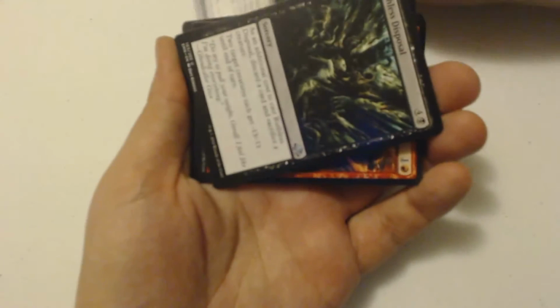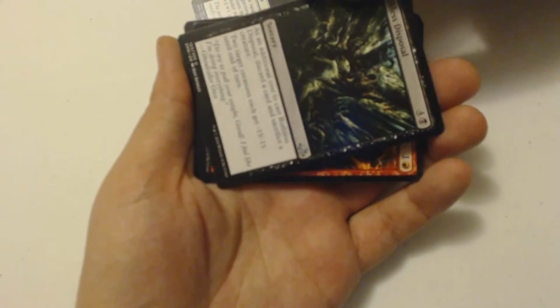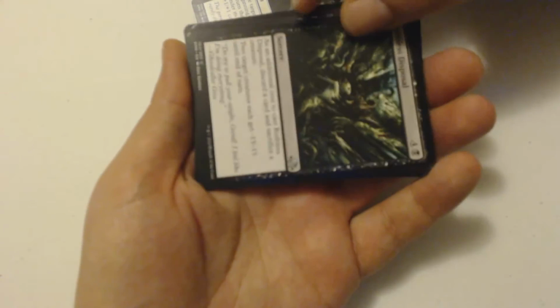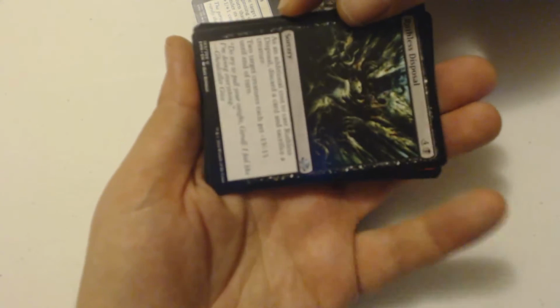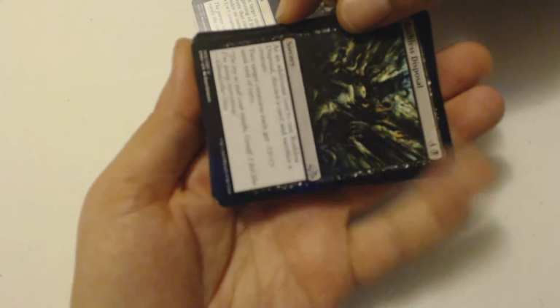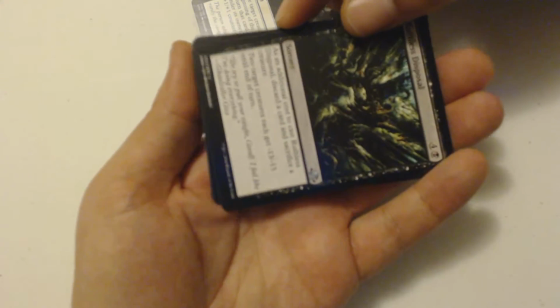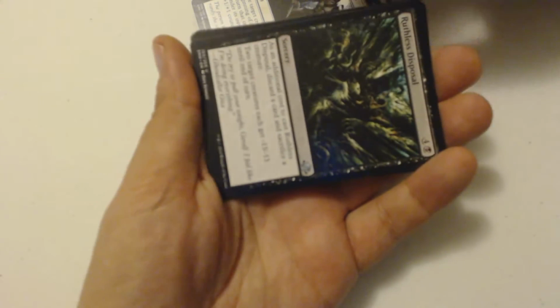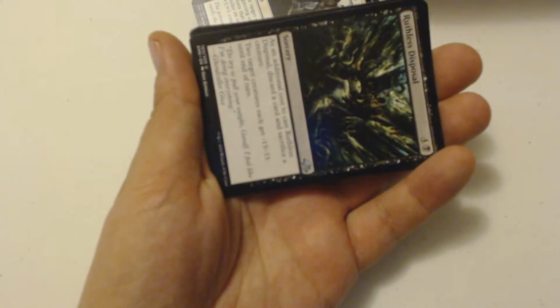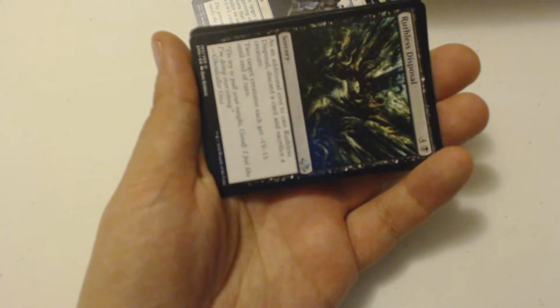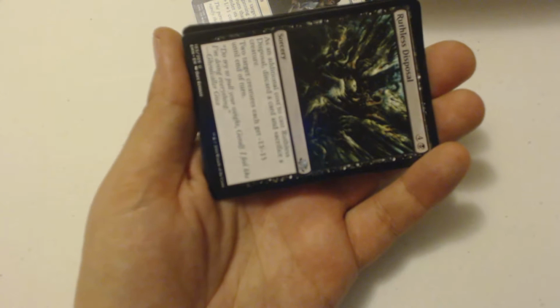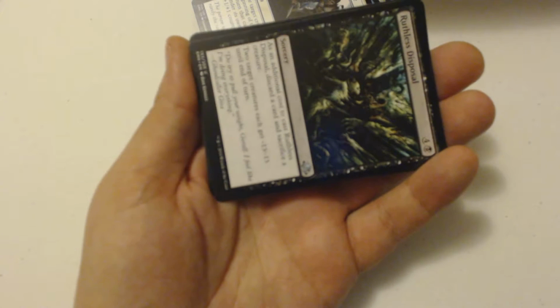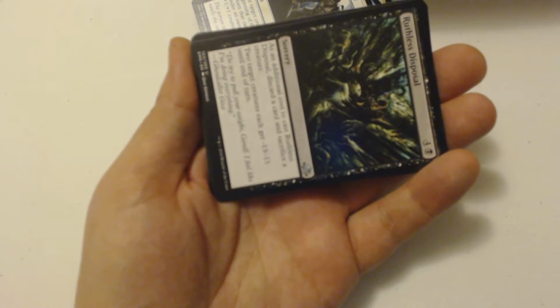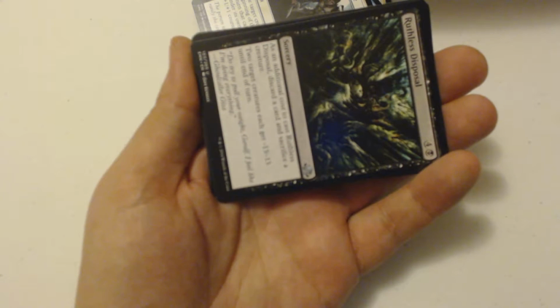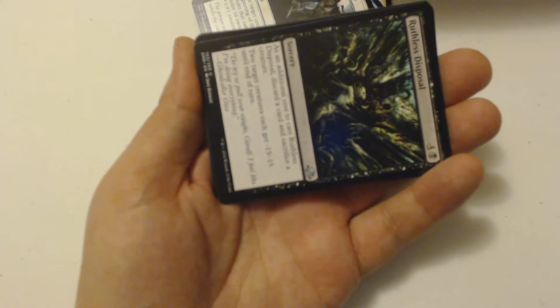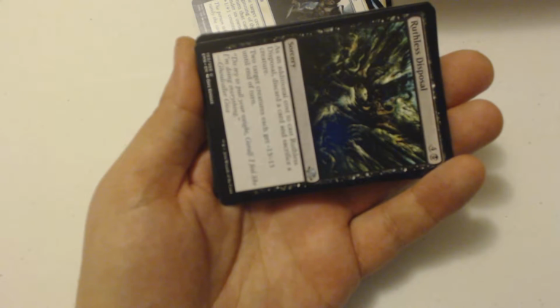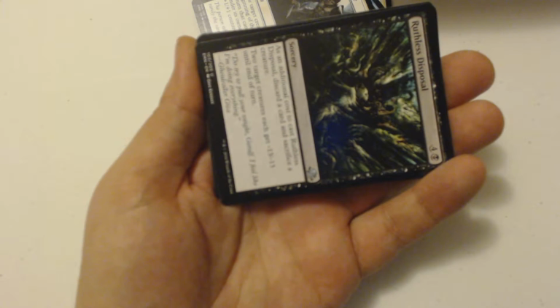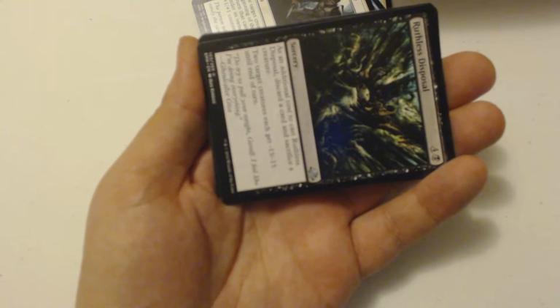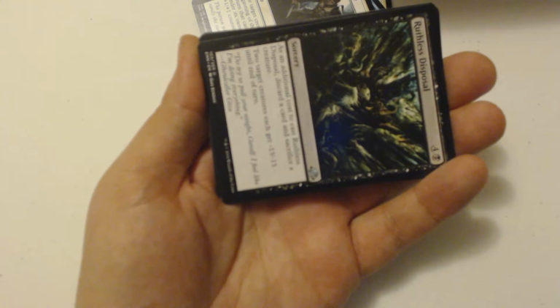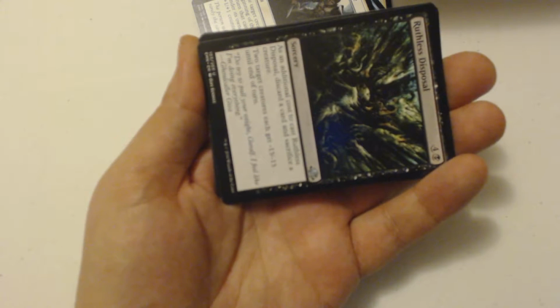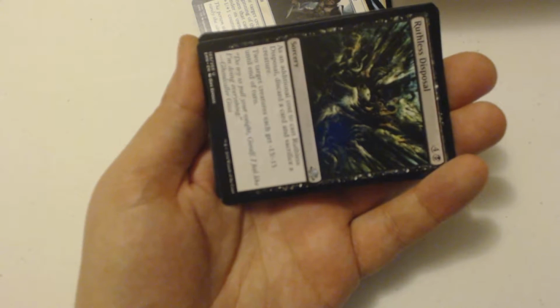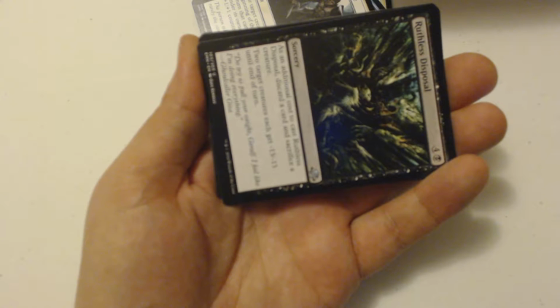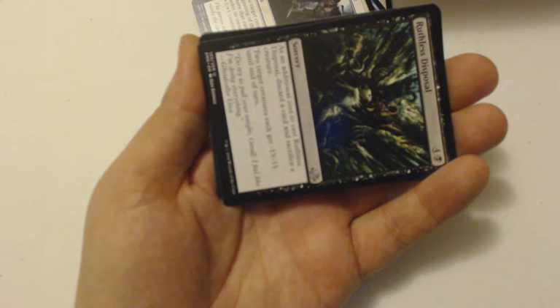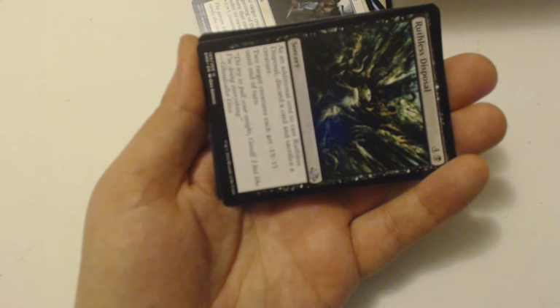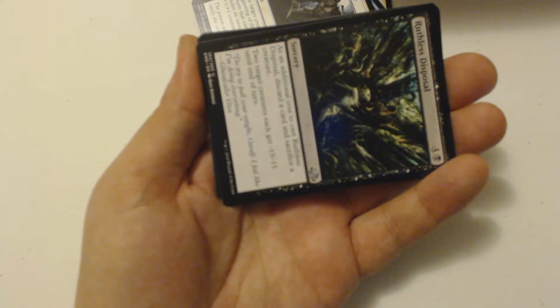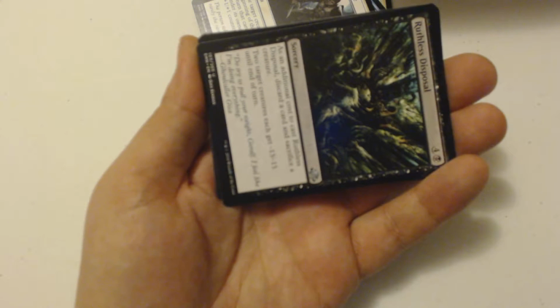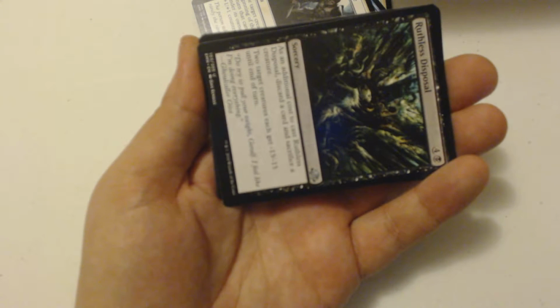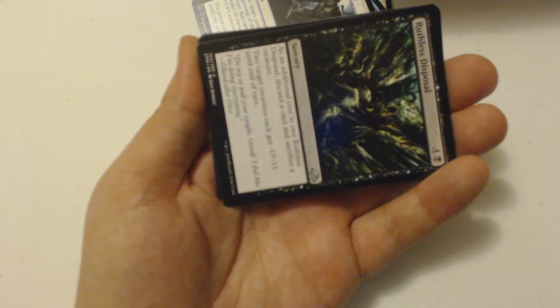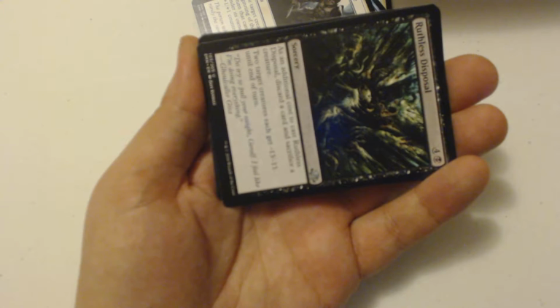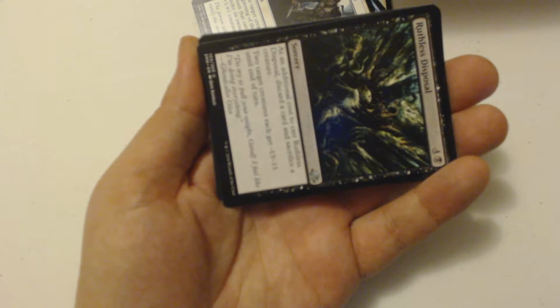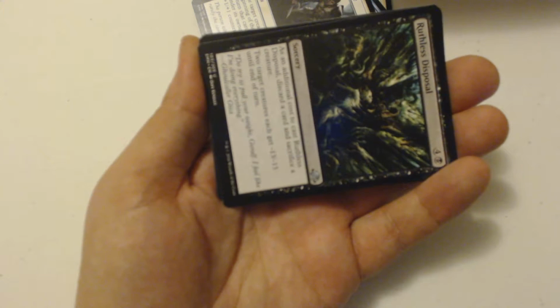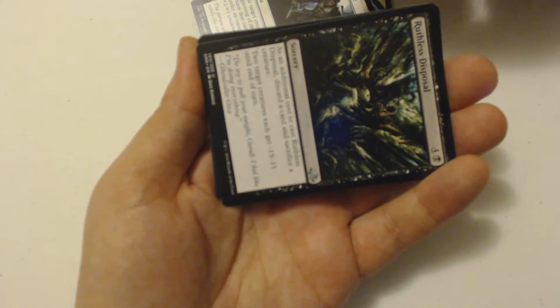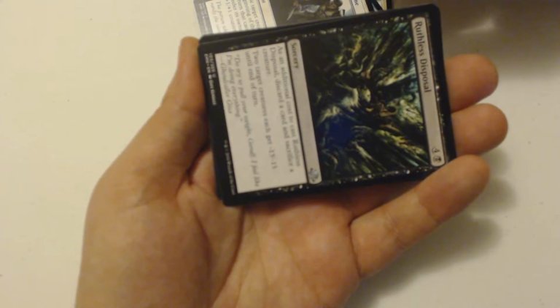Then I got a Ruthless Disposal, a 4-drop Sorcery, and as an additional cost to cast this thing, discard a card and sacrifice a creature. Two target creatures each get -13/-13 until the end of turn.